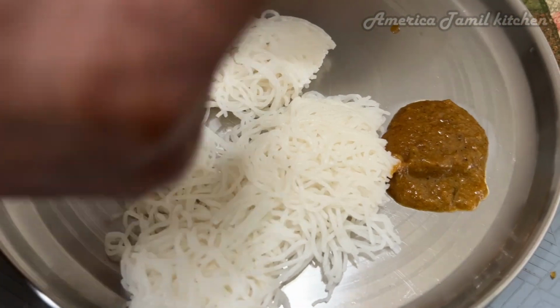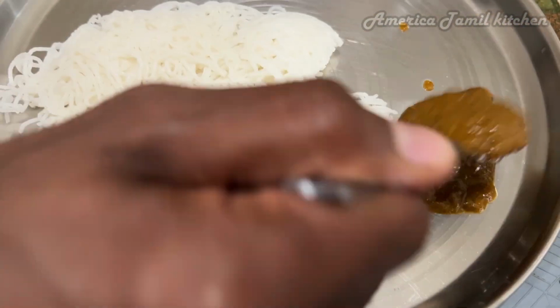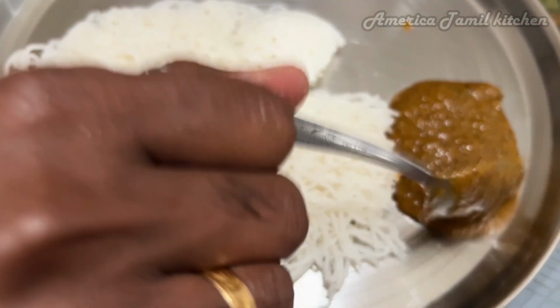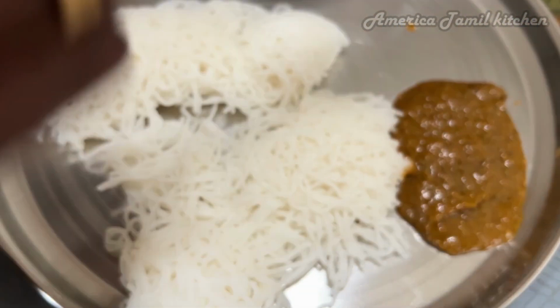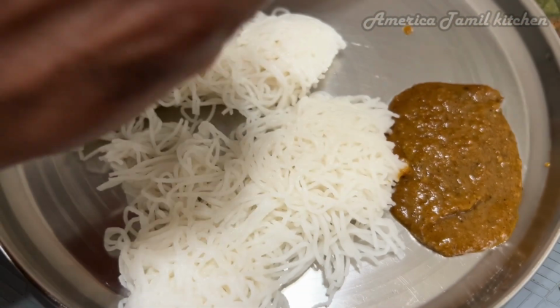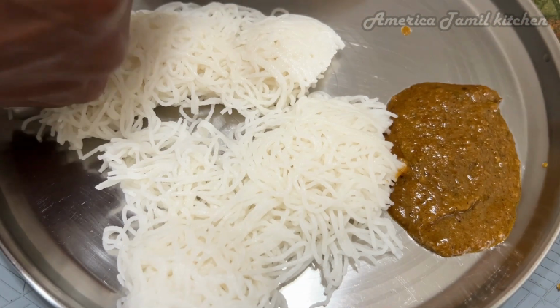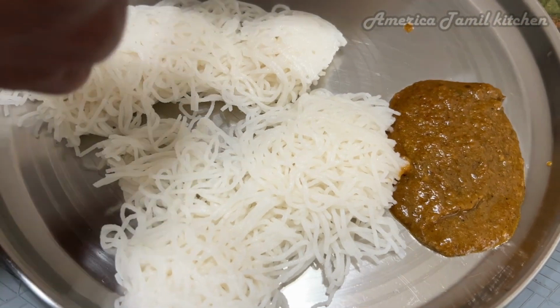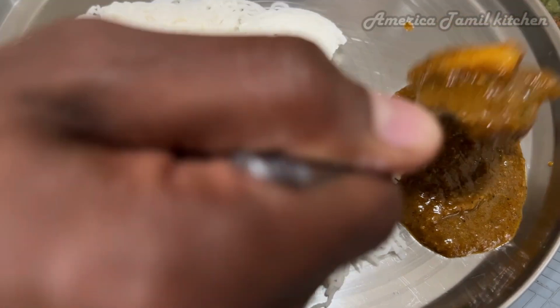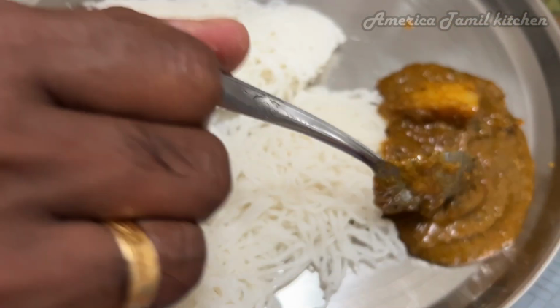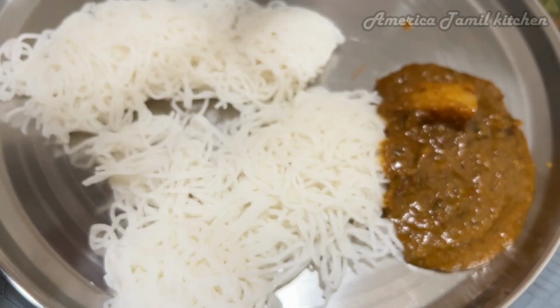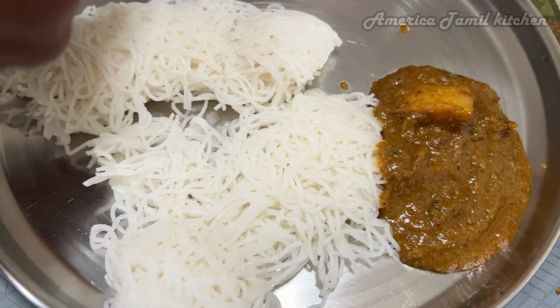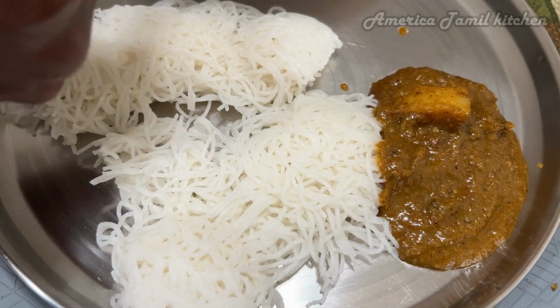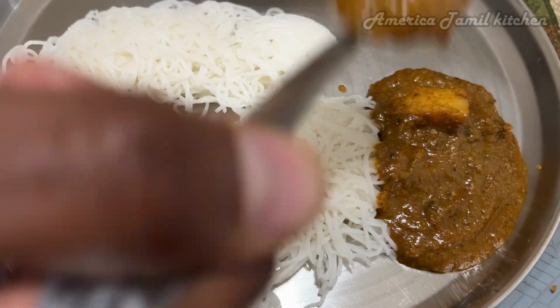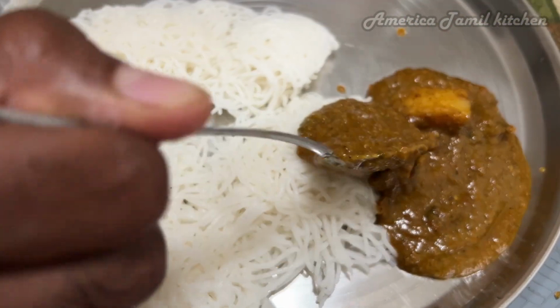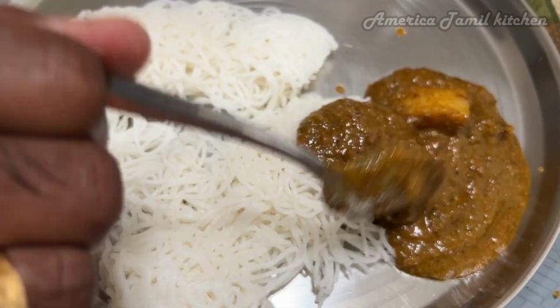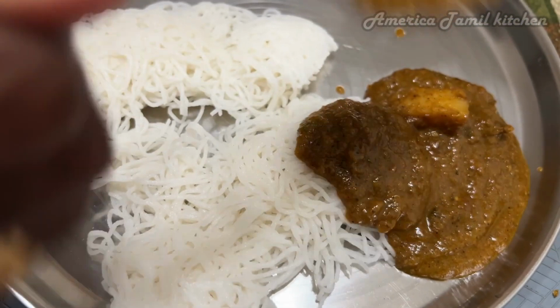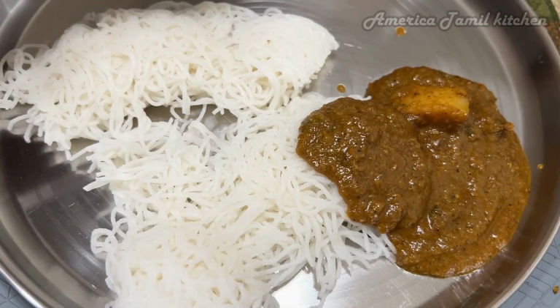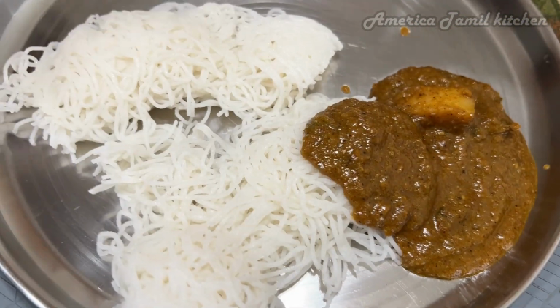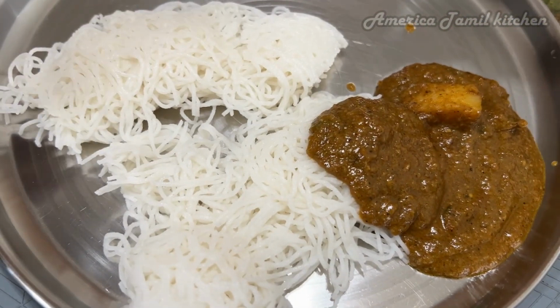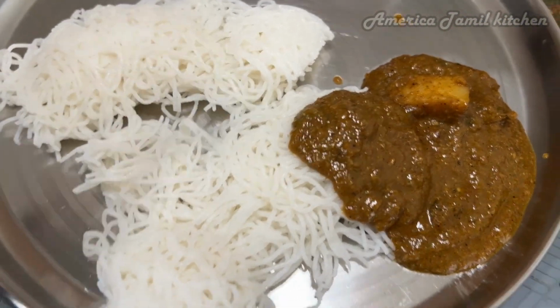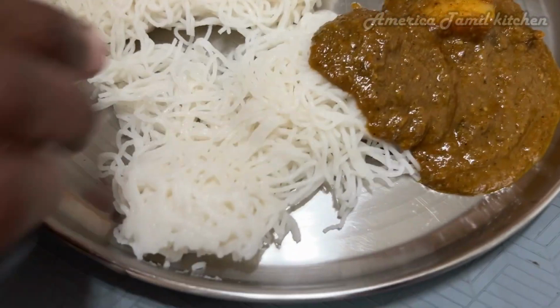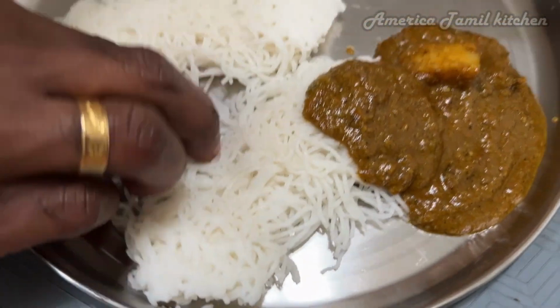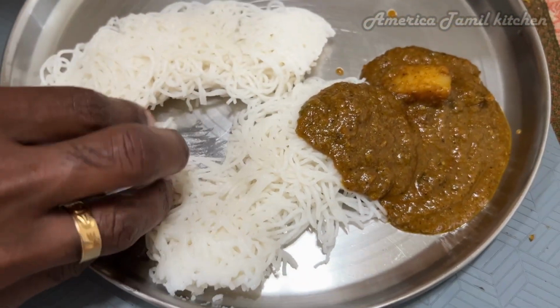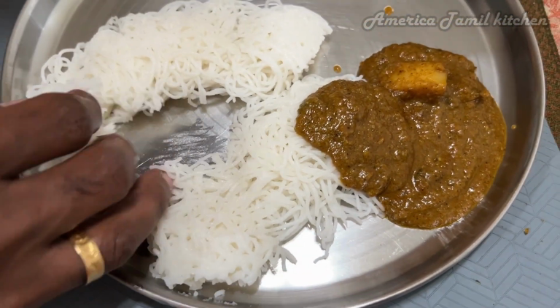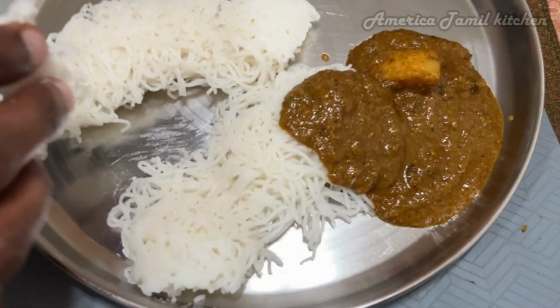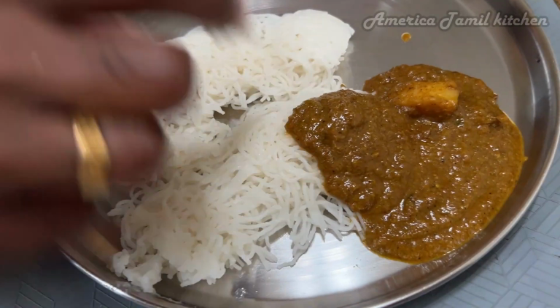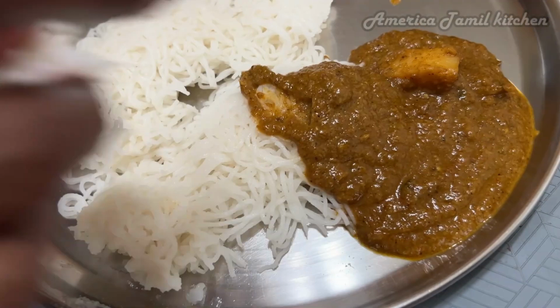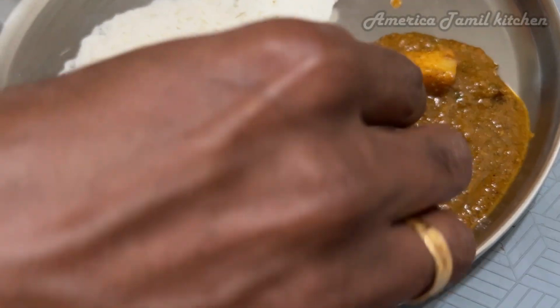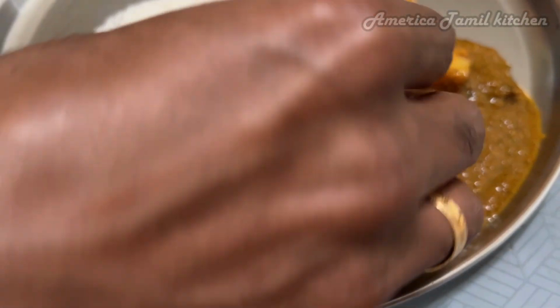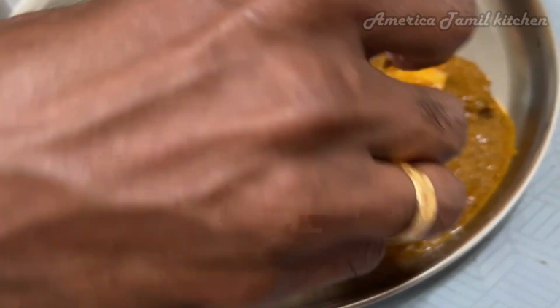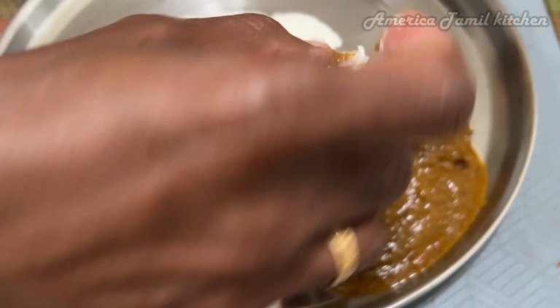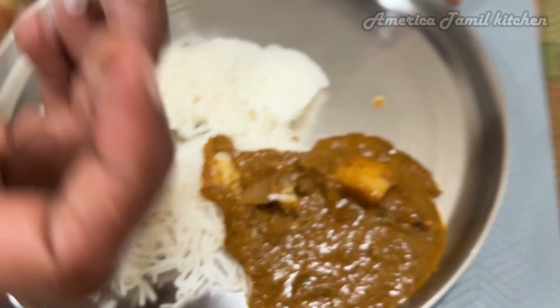This recipe is available on our channel. Let's check this recipe. This mutton gravy goes well with it. You can also enjoy the same taste.